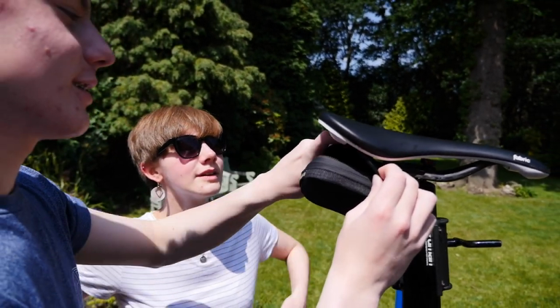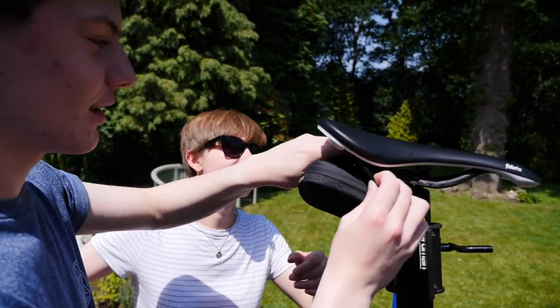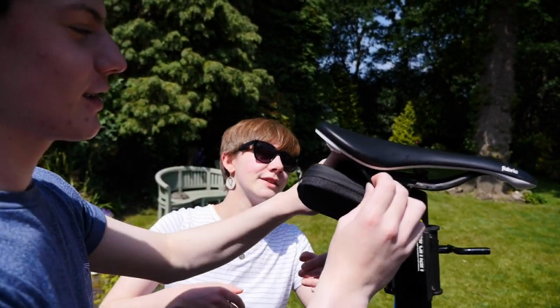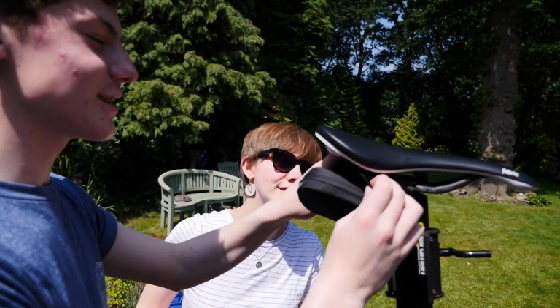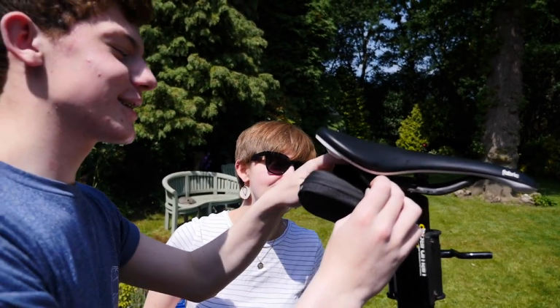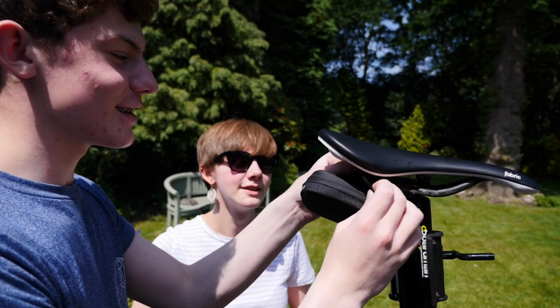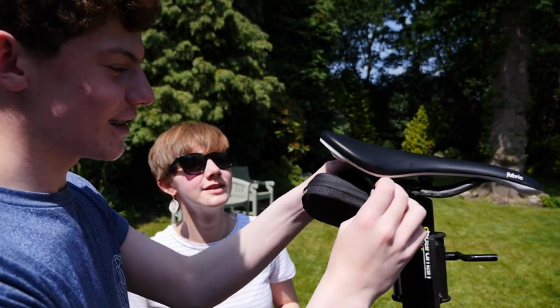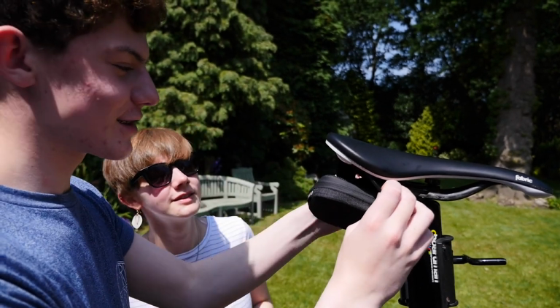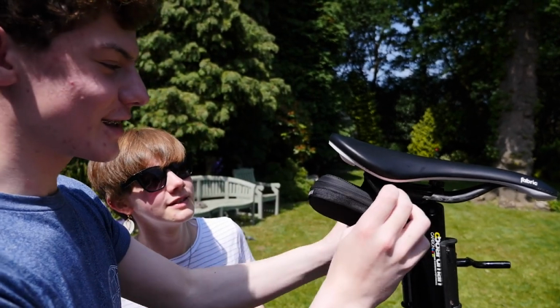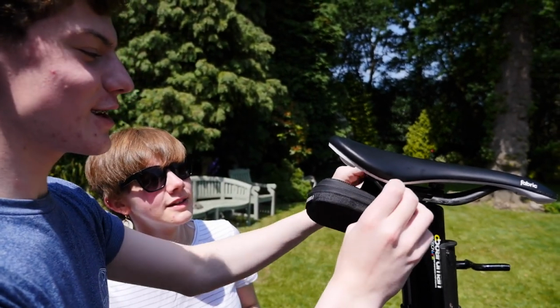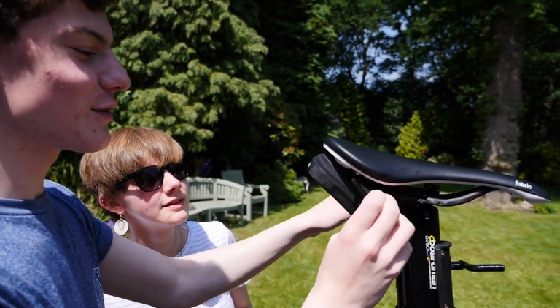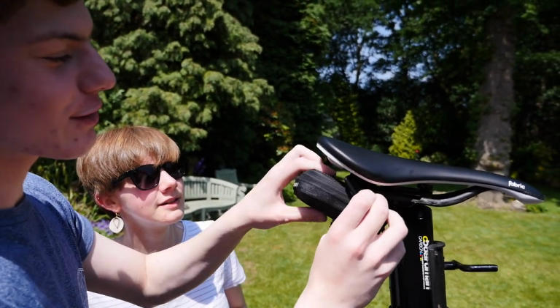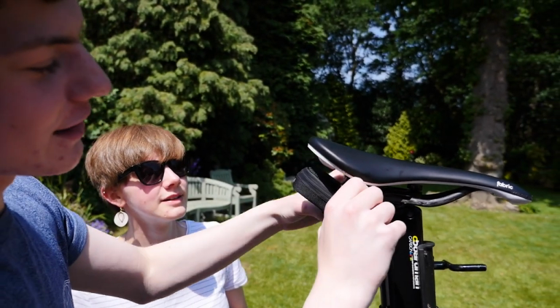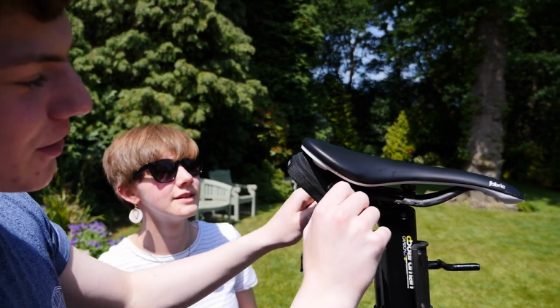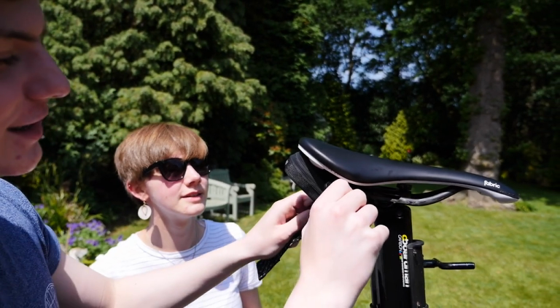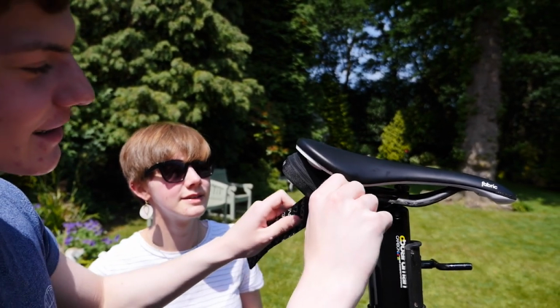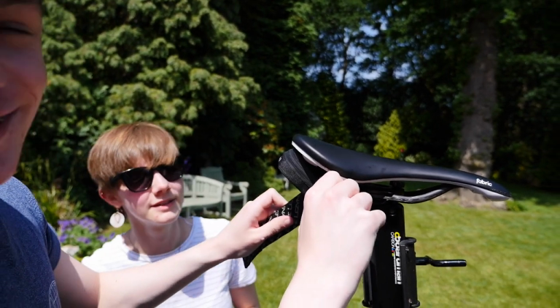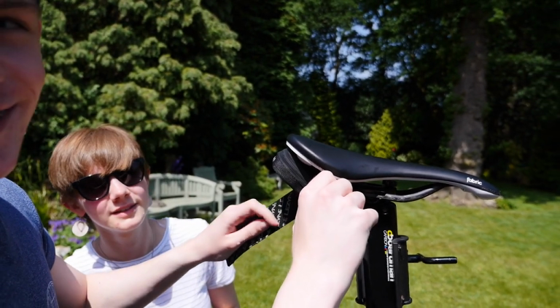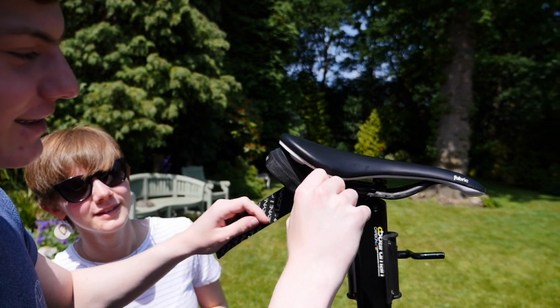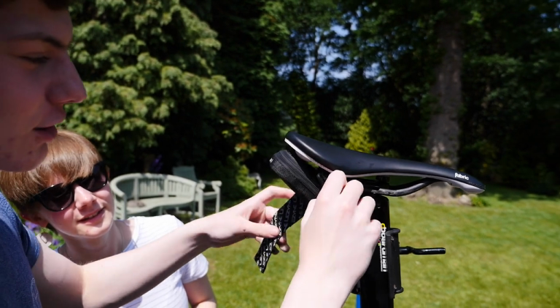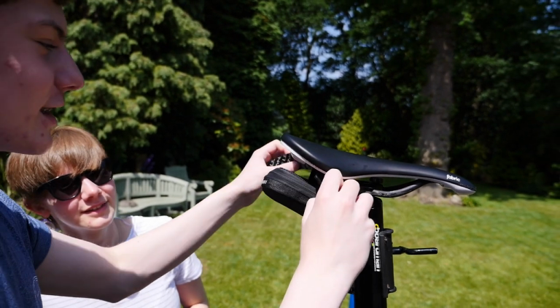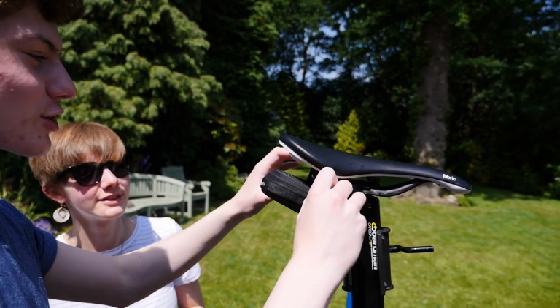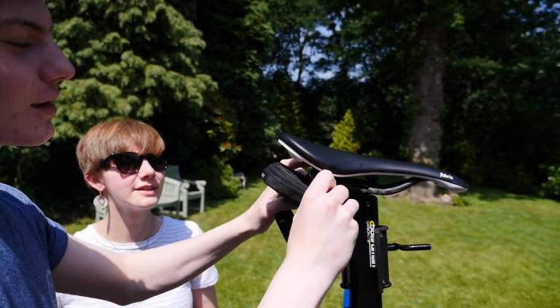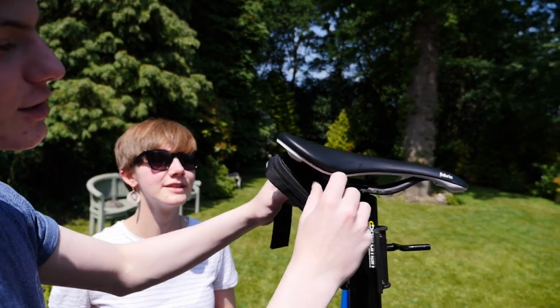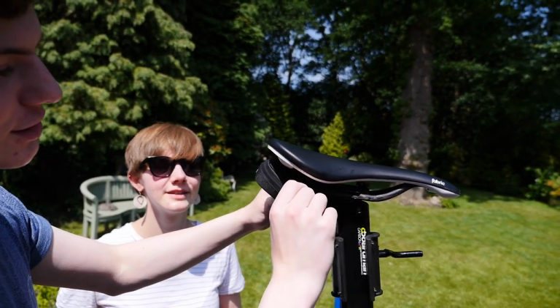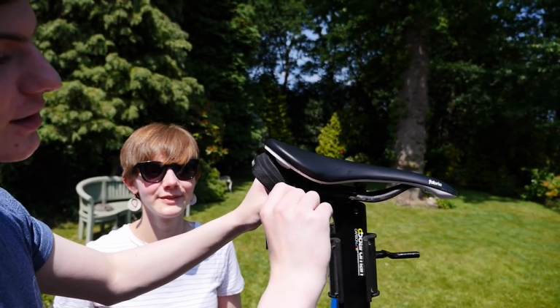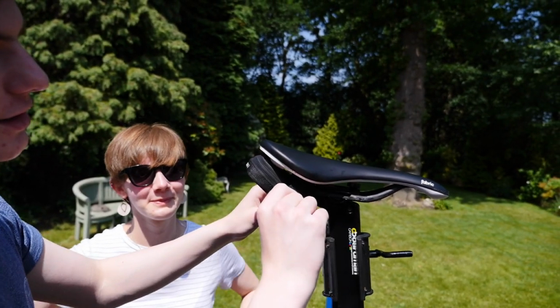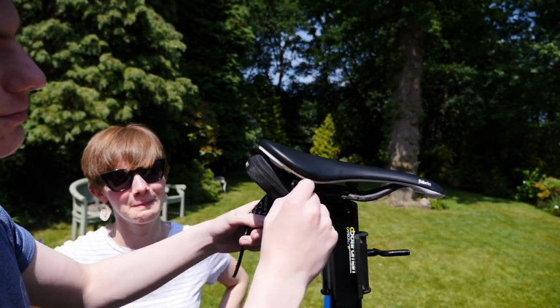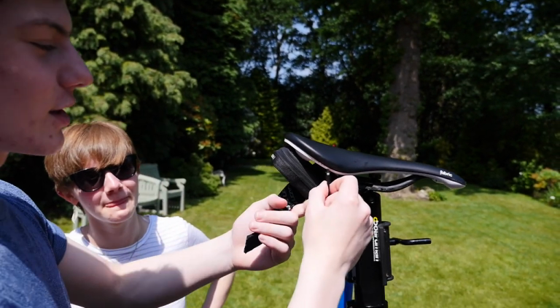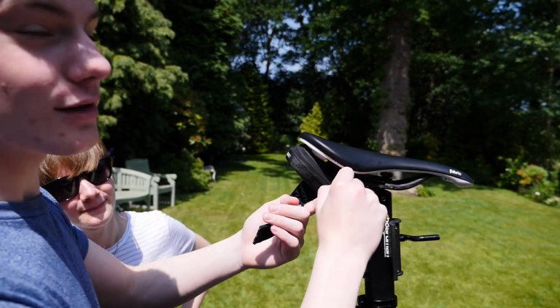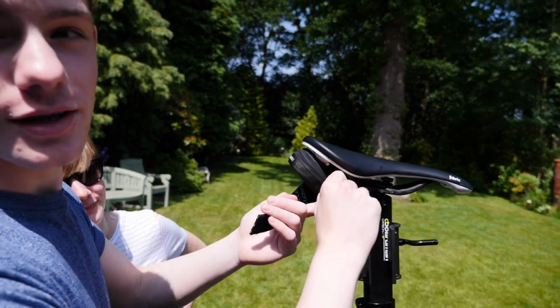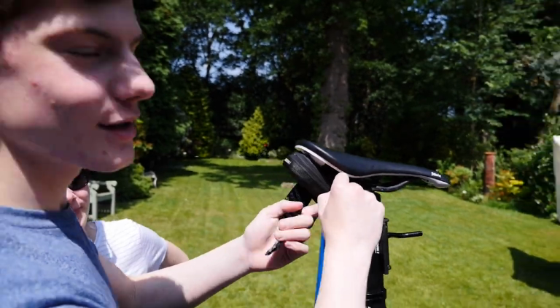Talk us through it, Joel. Okay, so it goes this way up — you've got to thread it through both sides. Thread what? Thread the little strap. So there's the strap with the... I can't see it.